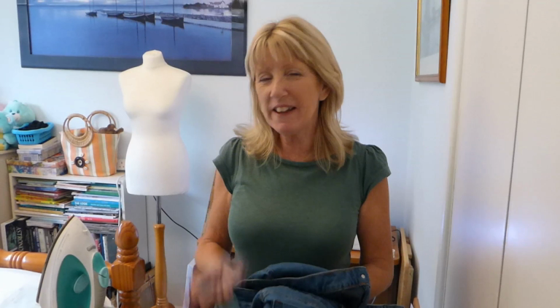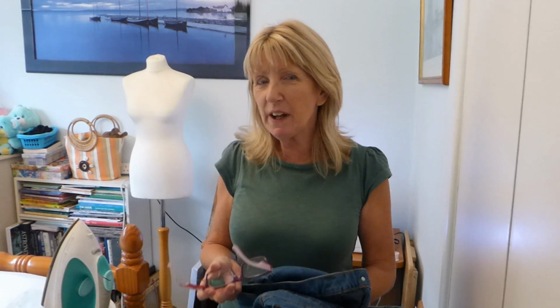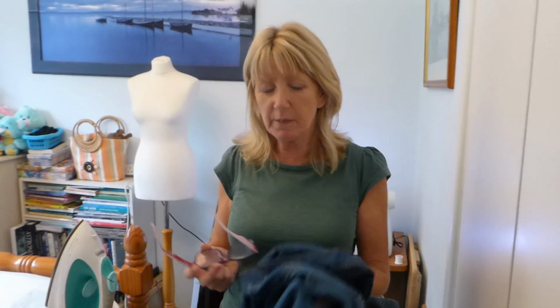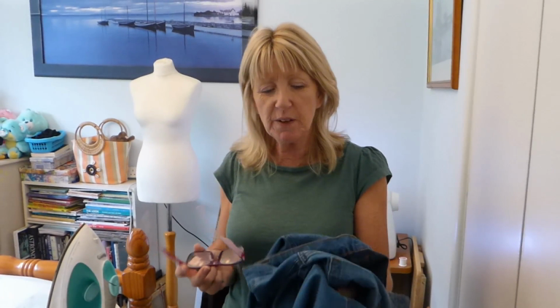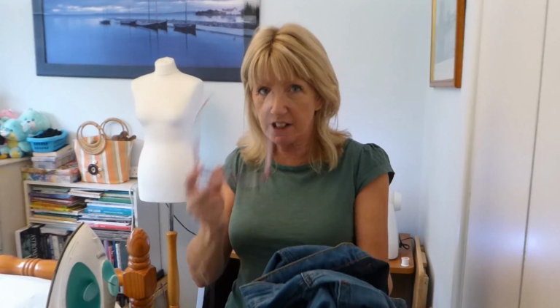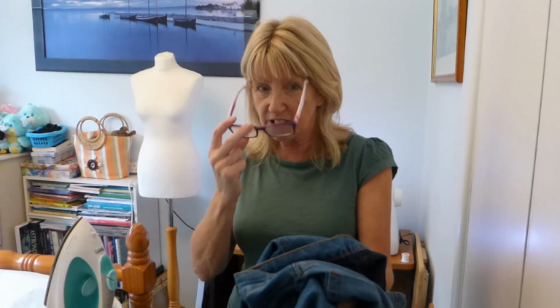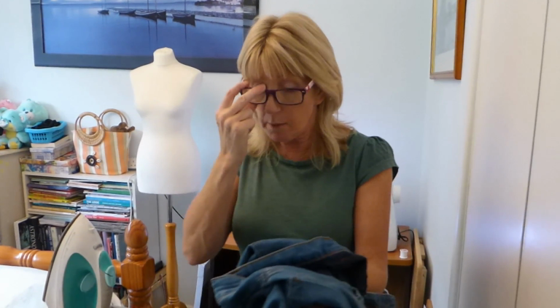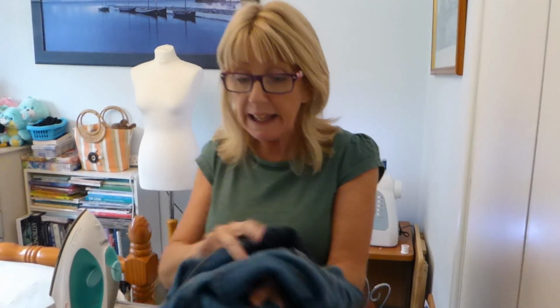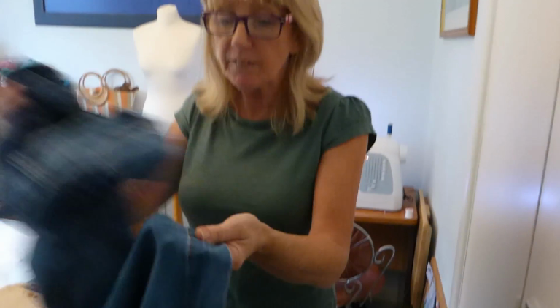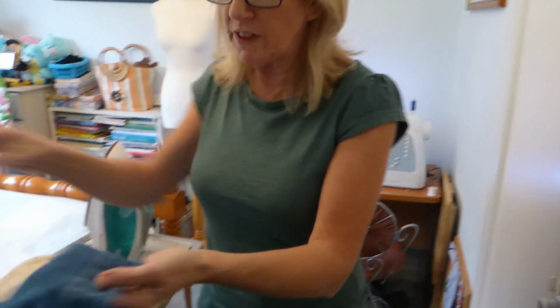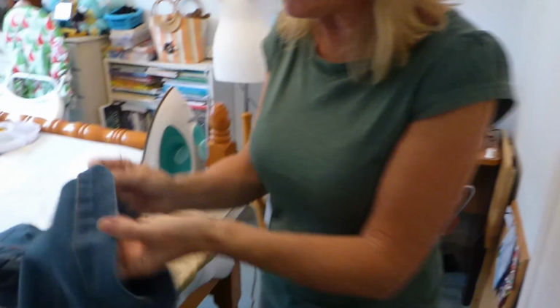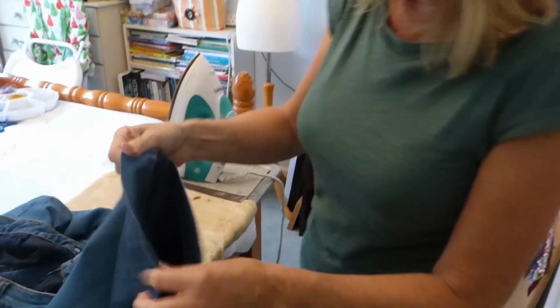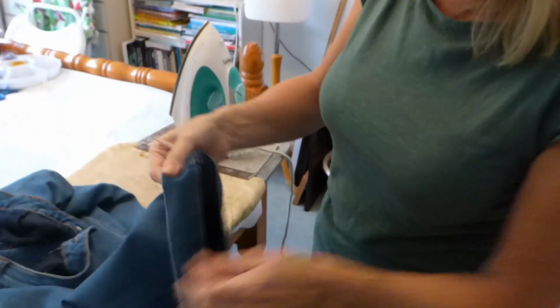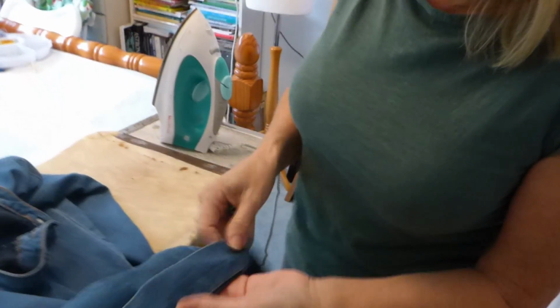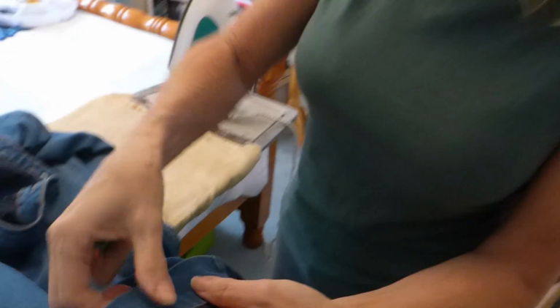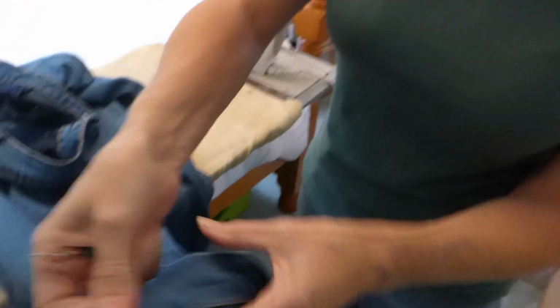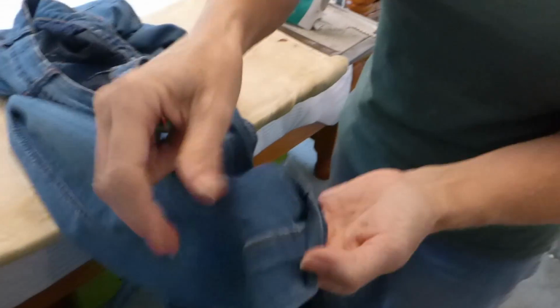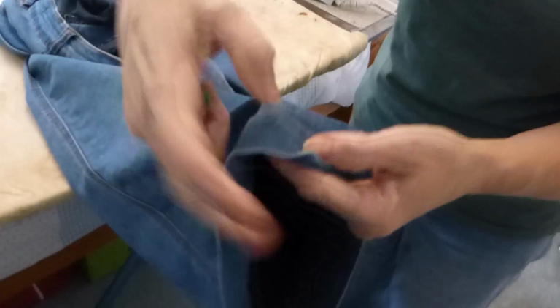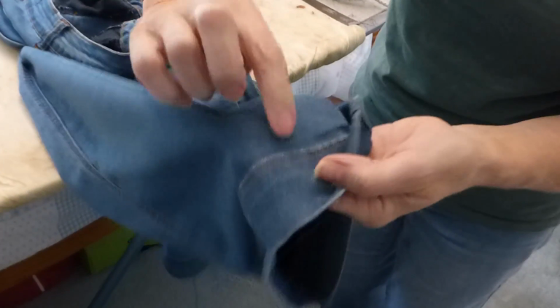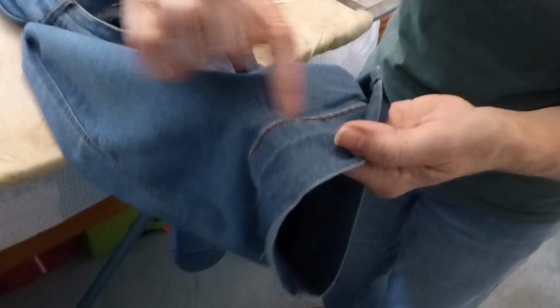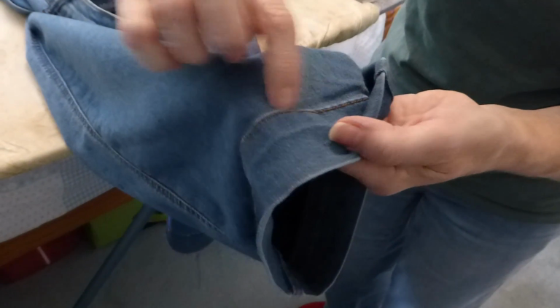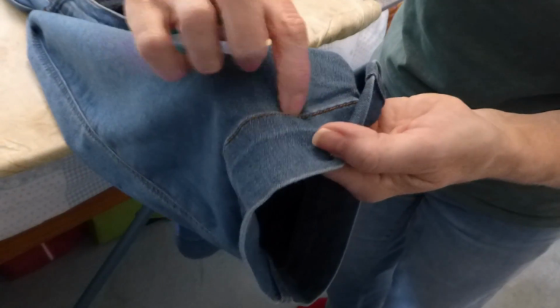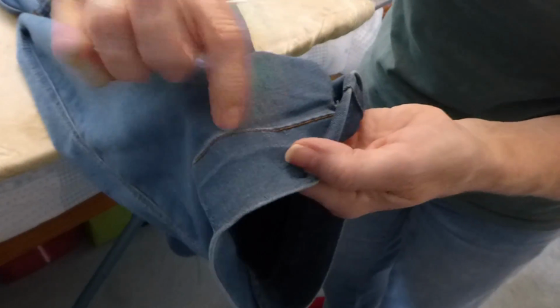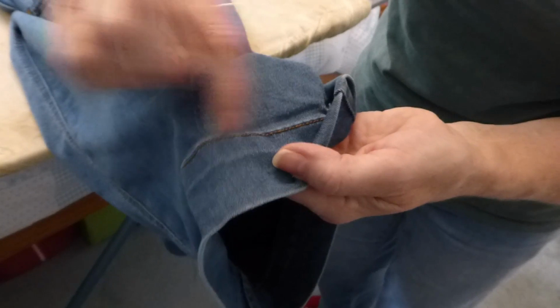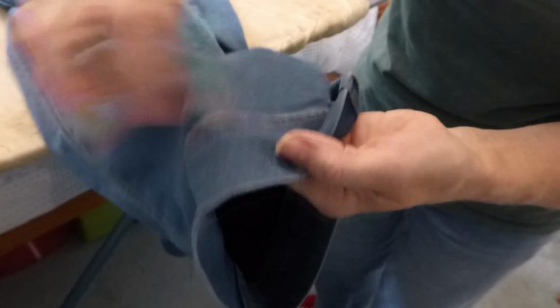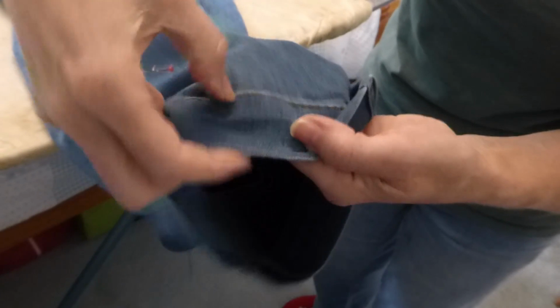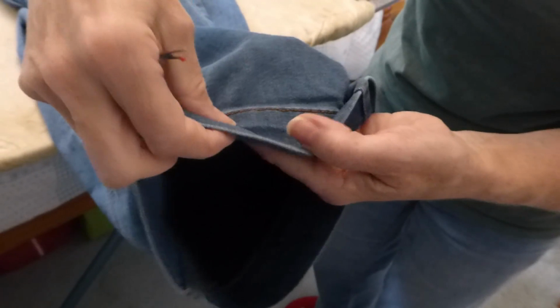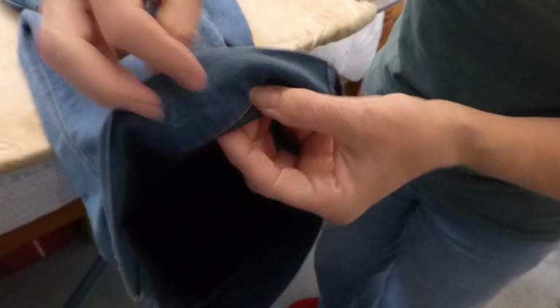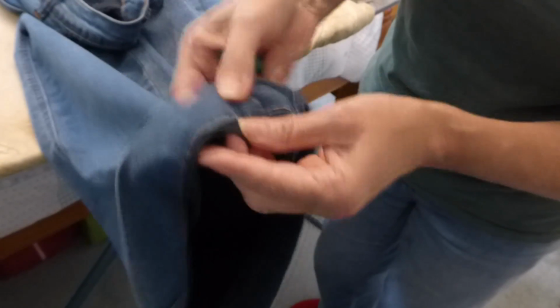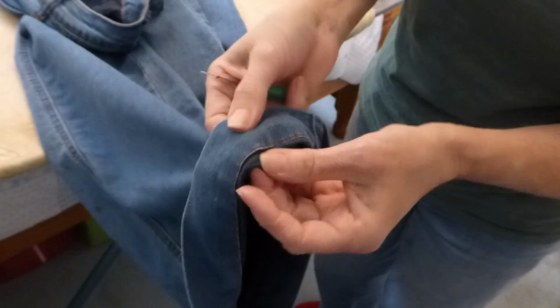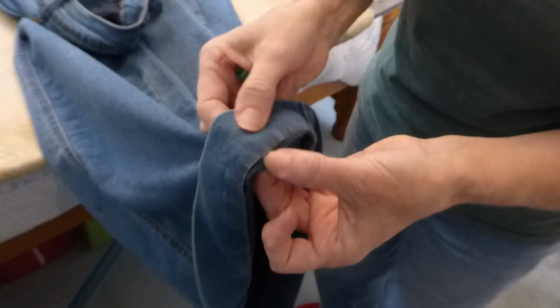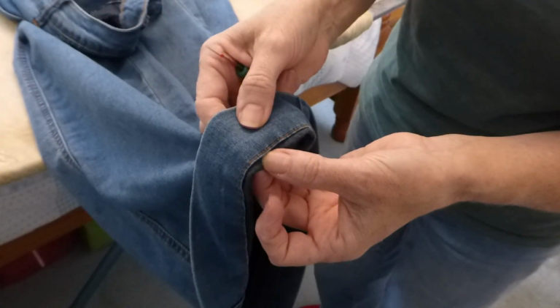In this video I'm going to show you how to take your jeans up. You've already got the hem going over — this is my bottom edge of where I want the length of my jeans to be. What do you do if they're all sewn in?